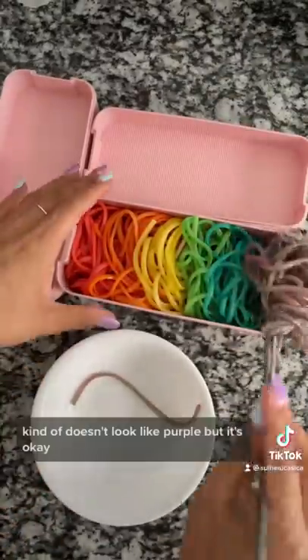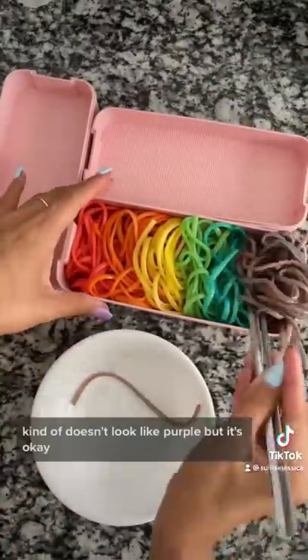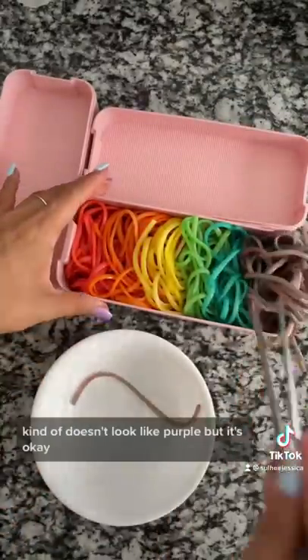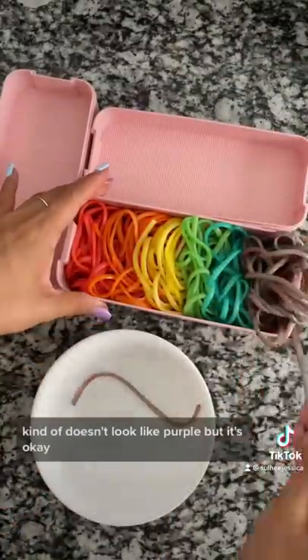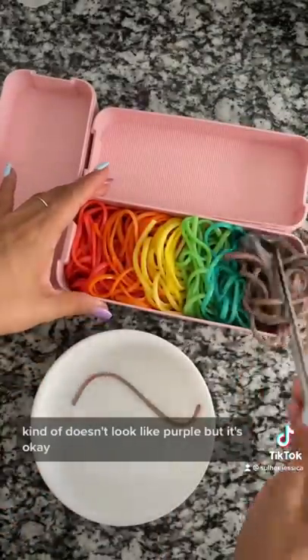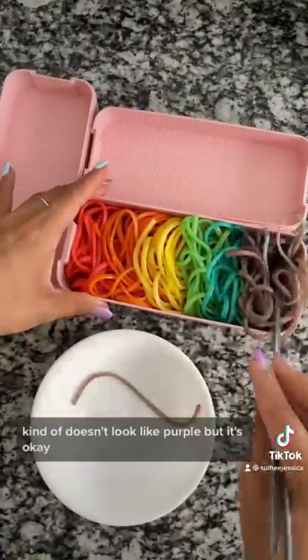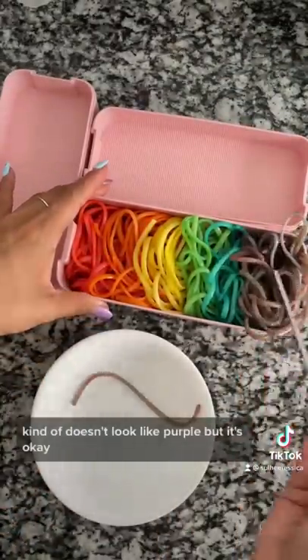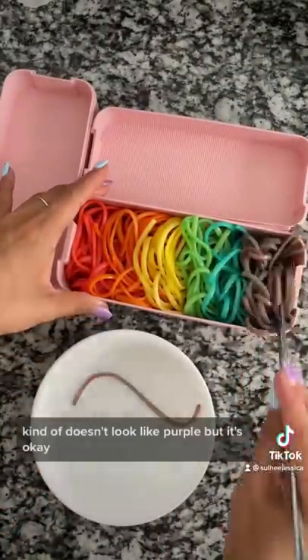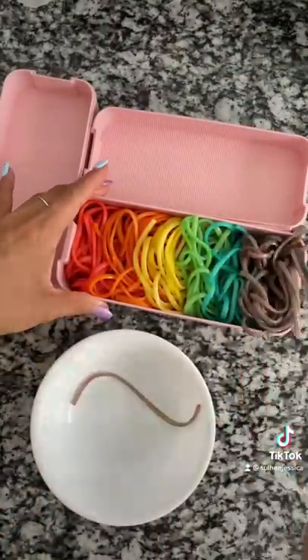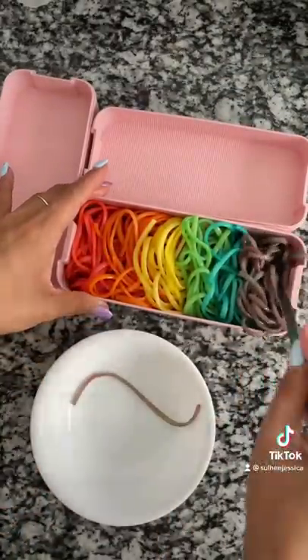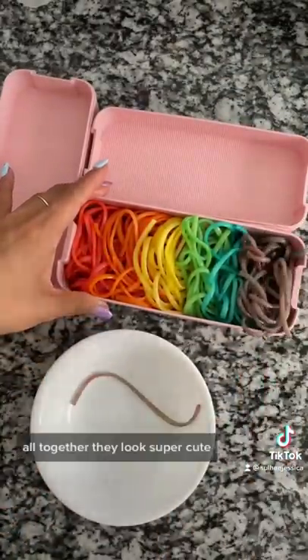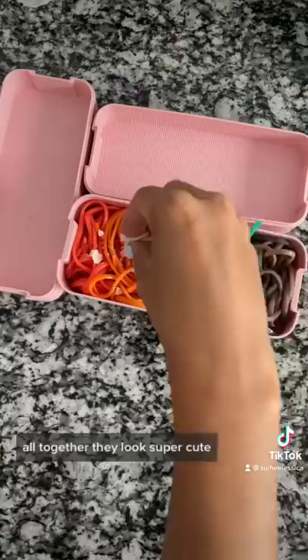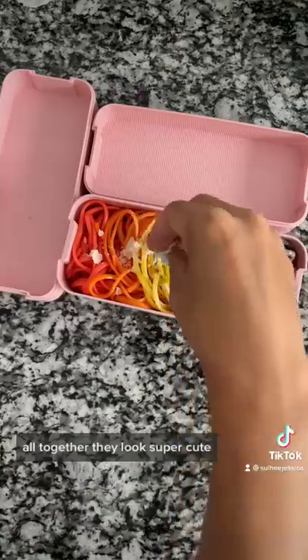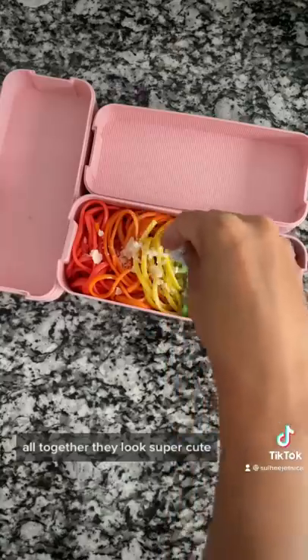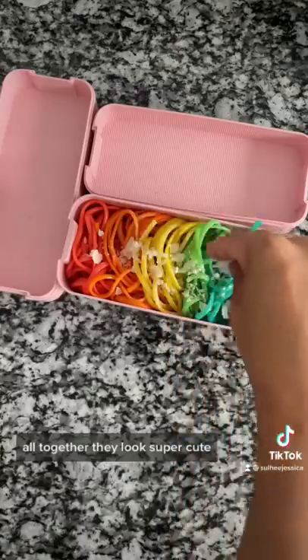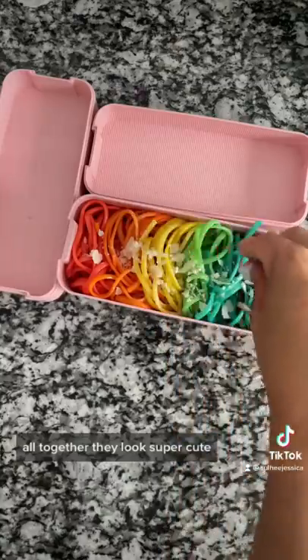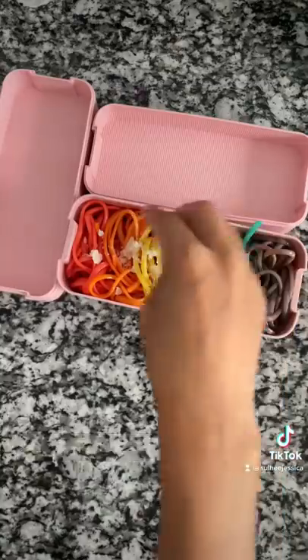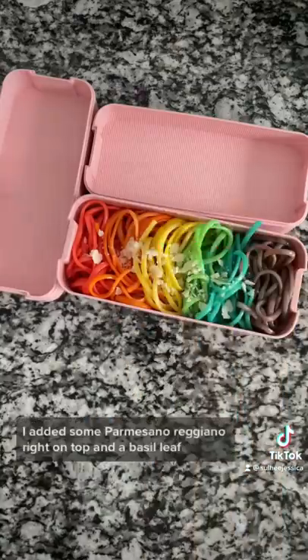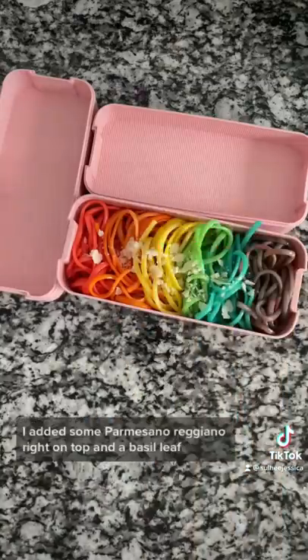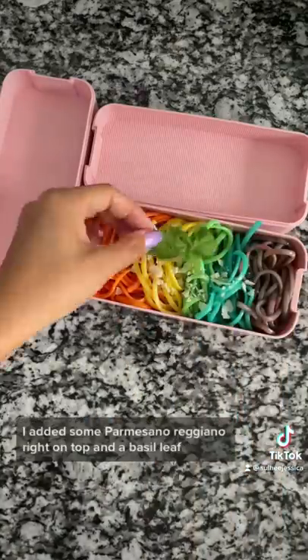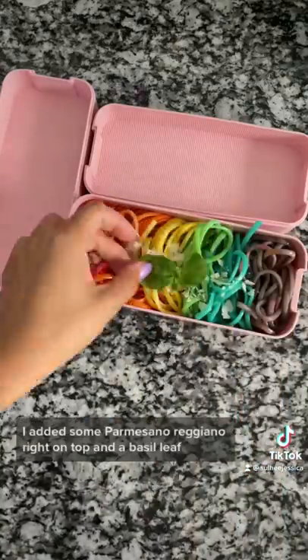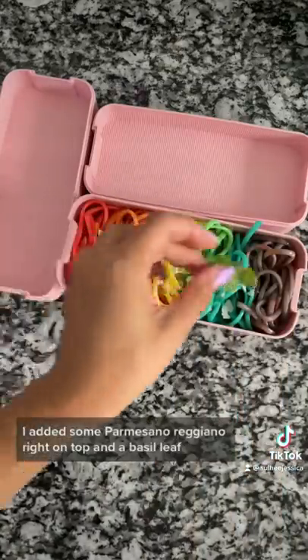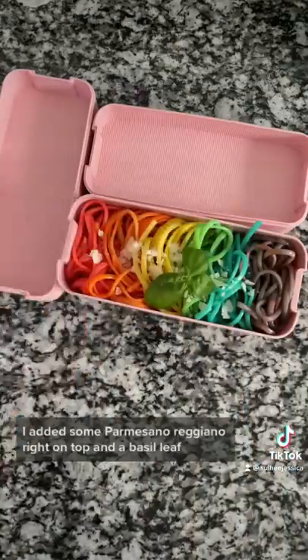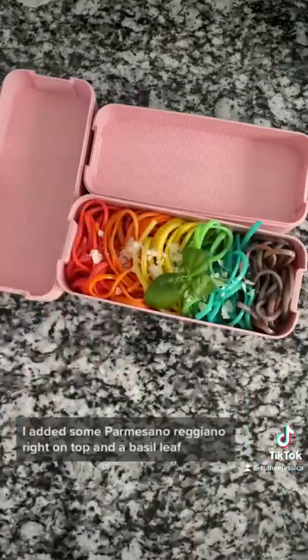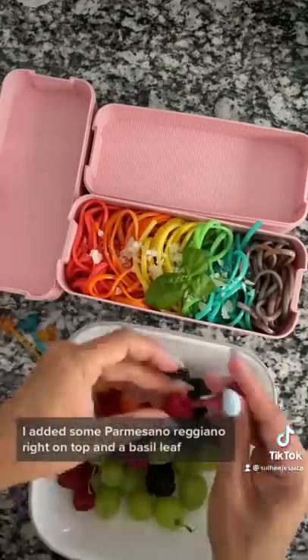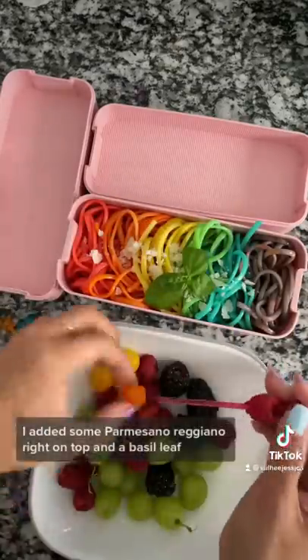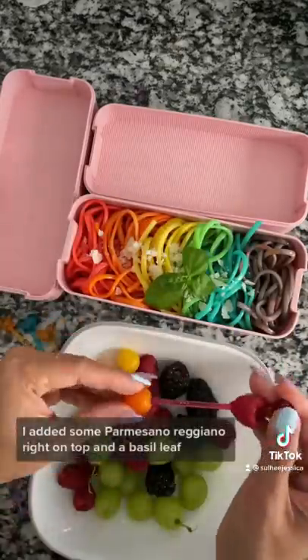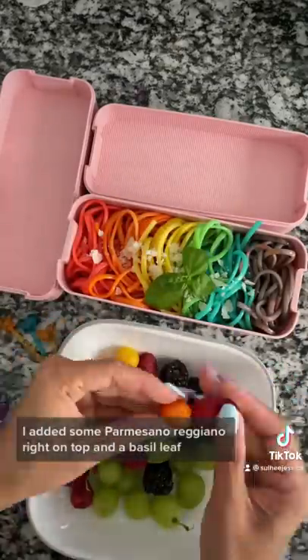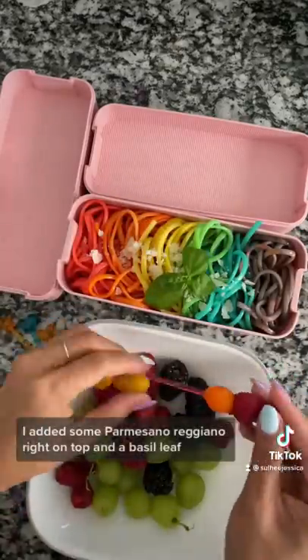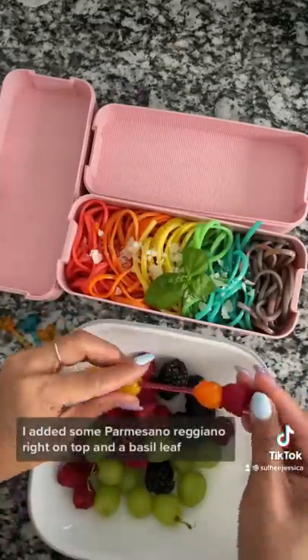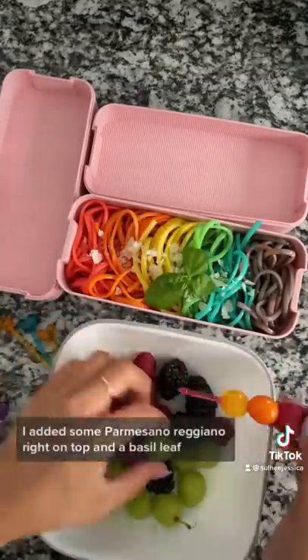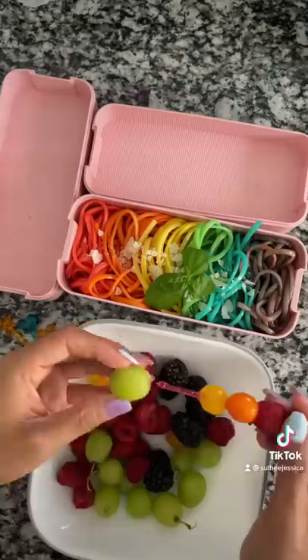Kind of doesn't look like purple, but it's okay. All together they look super cute. I added some parmigiano-reggiano right on top and a basil leaf.